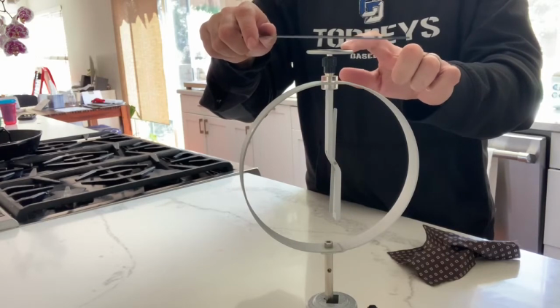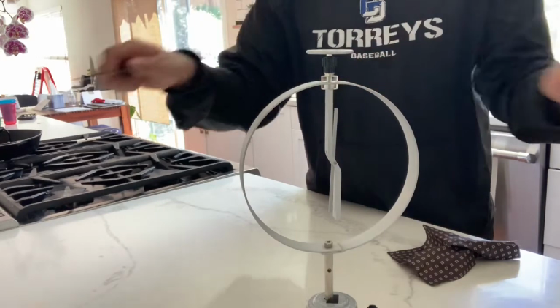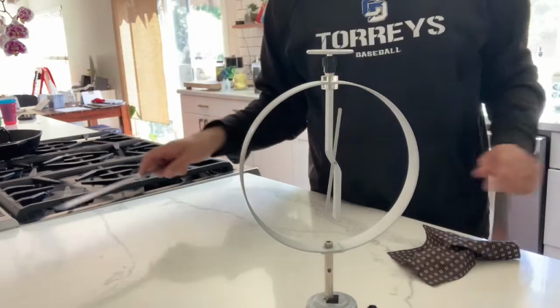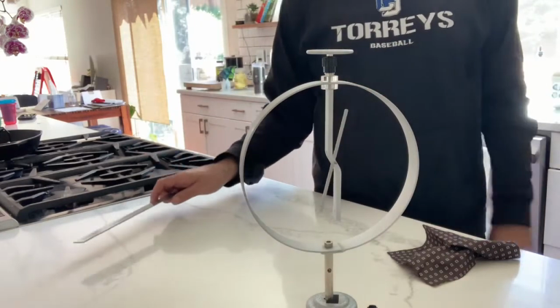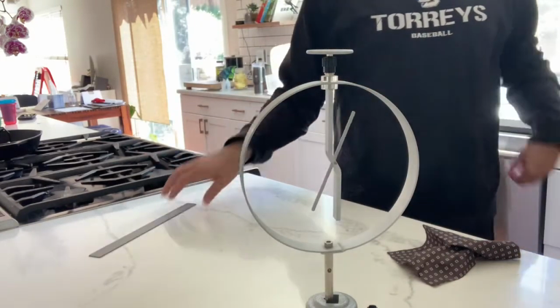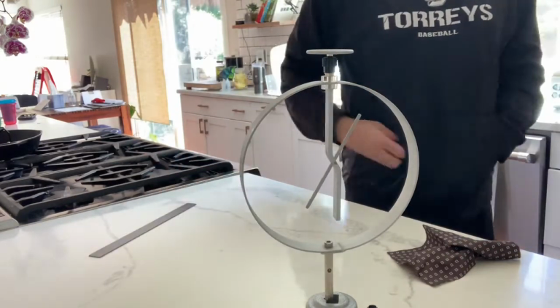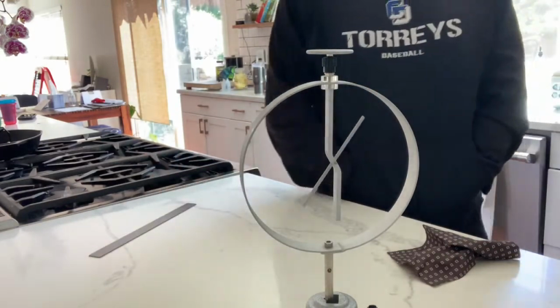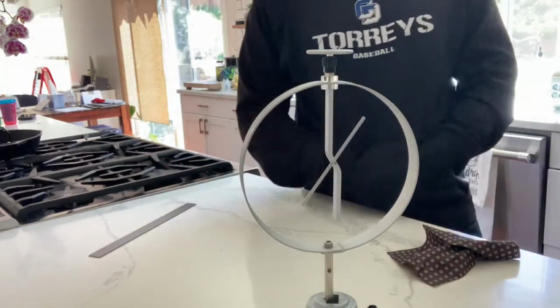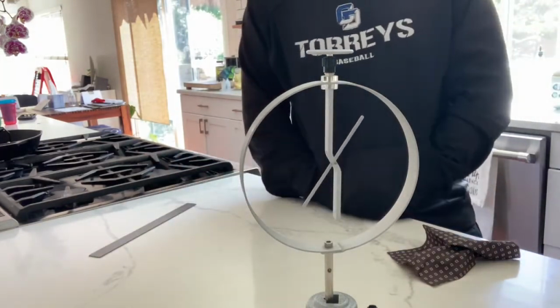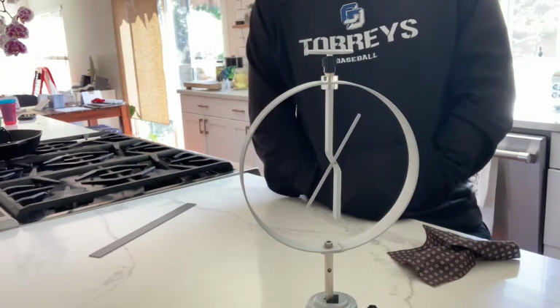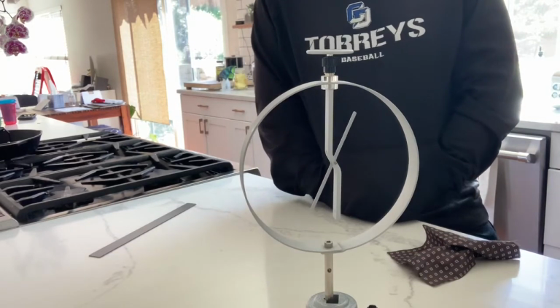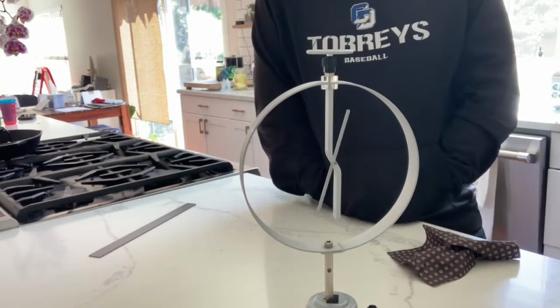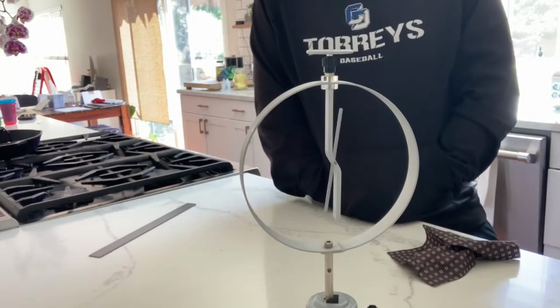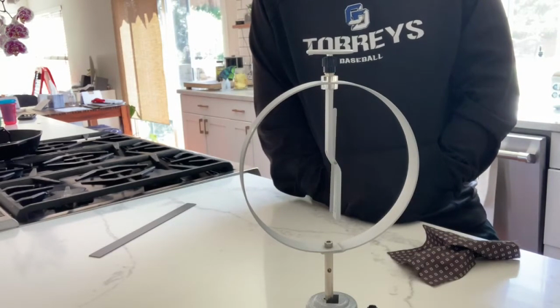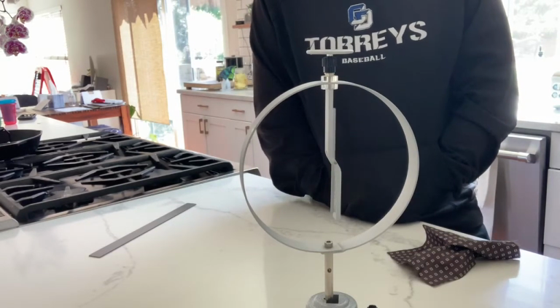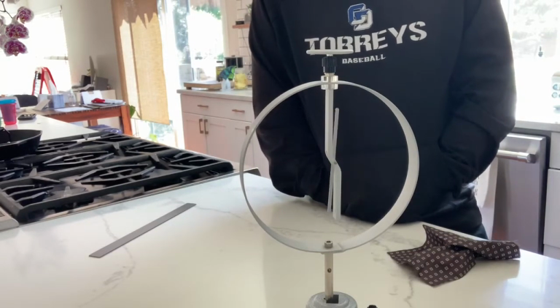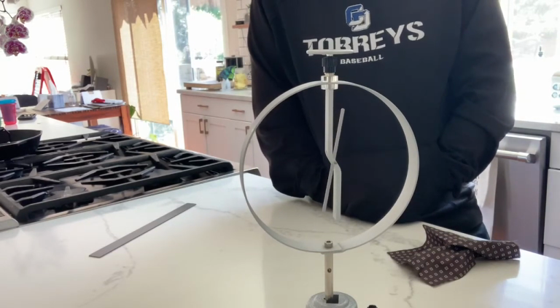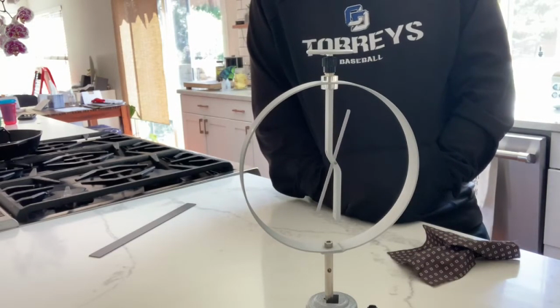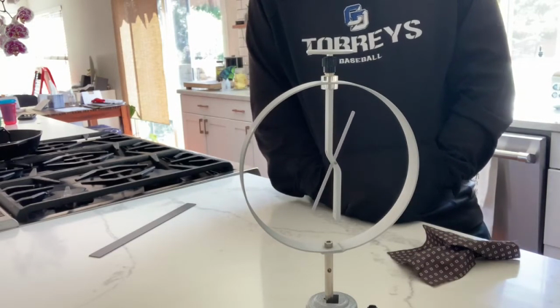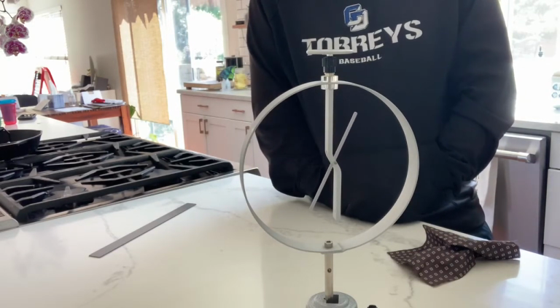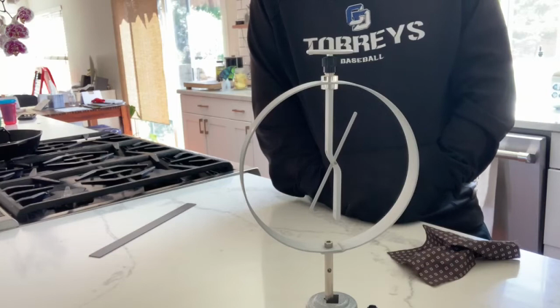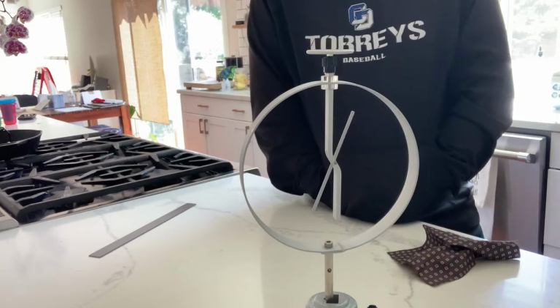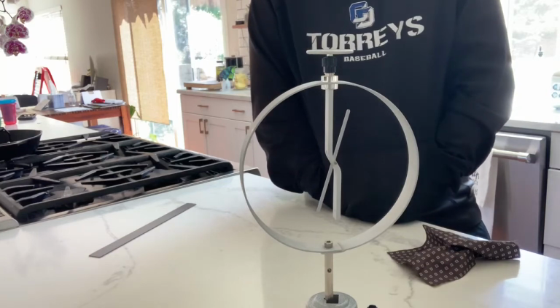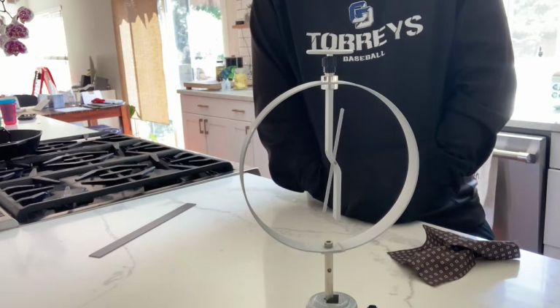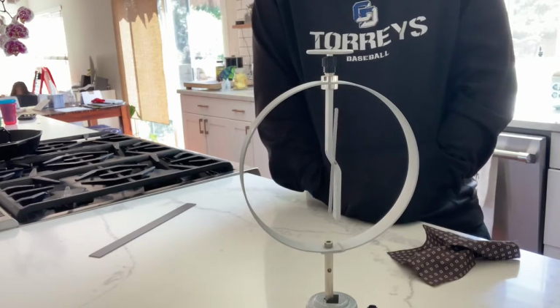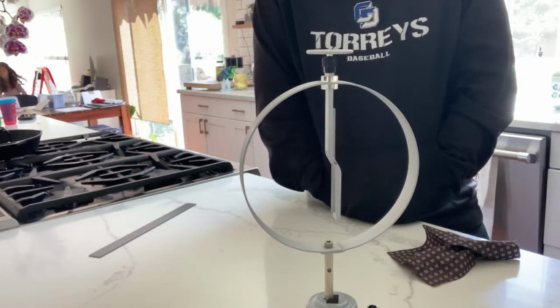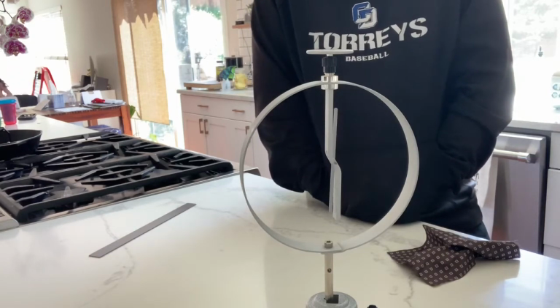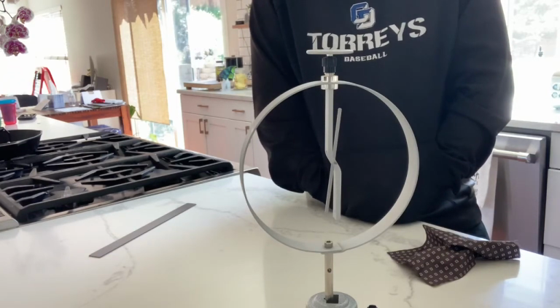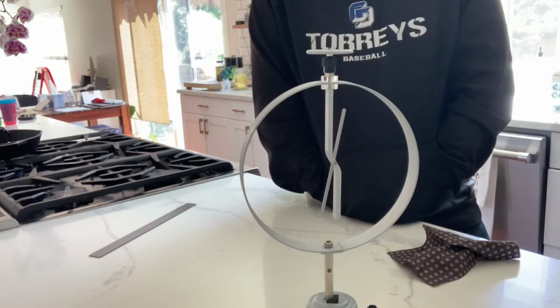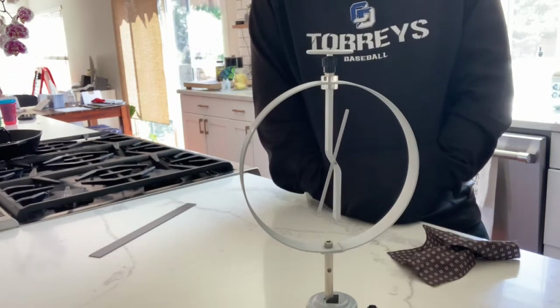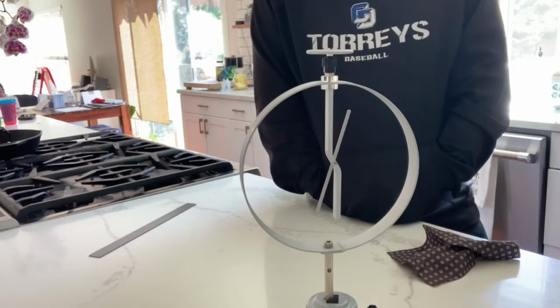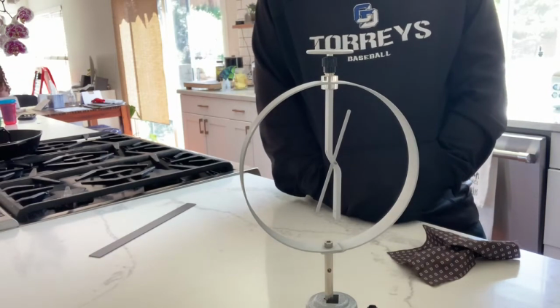Now I take my hands away, and you can see that there's actually a buildup of charge on the electroscope to the point where it is maintaining a charge right now, even though there's no charged object being brought close to it. It has a charge on there.